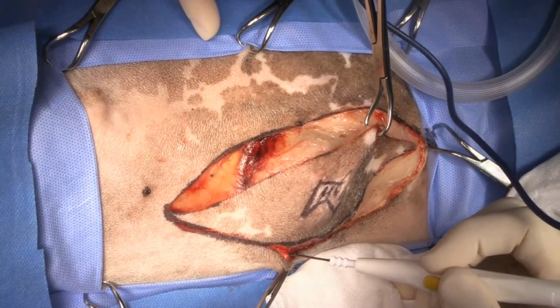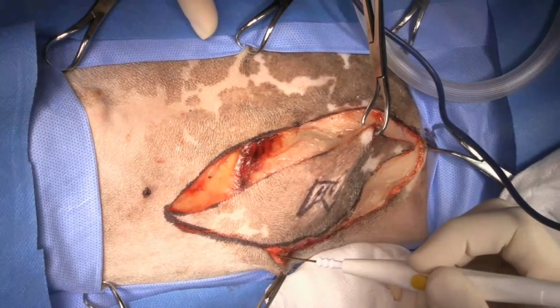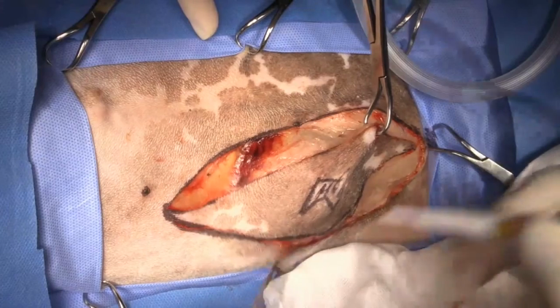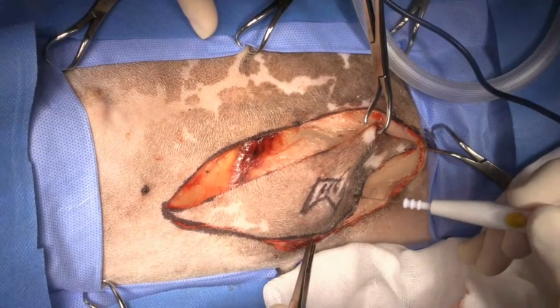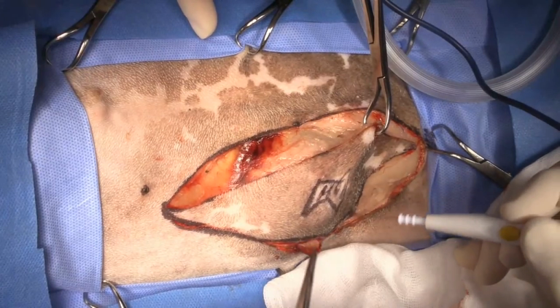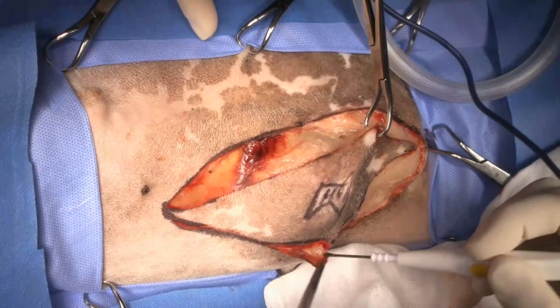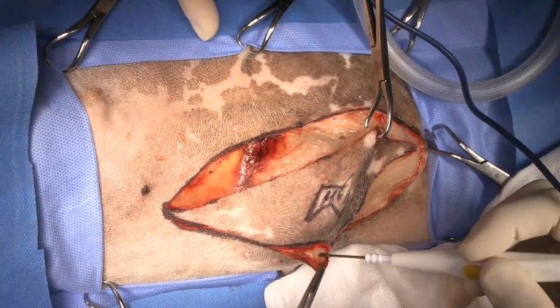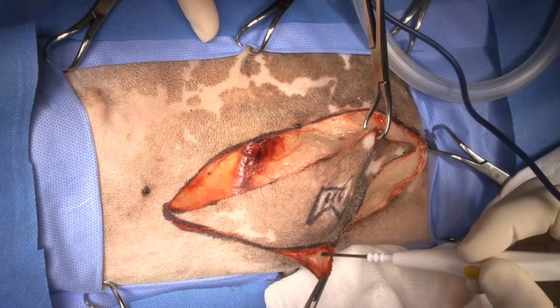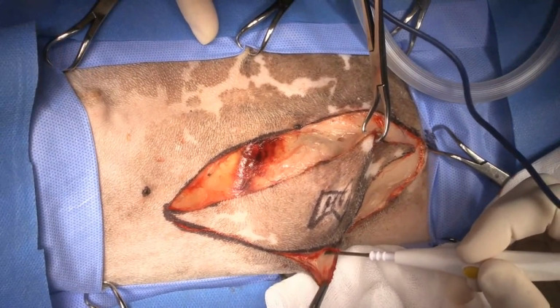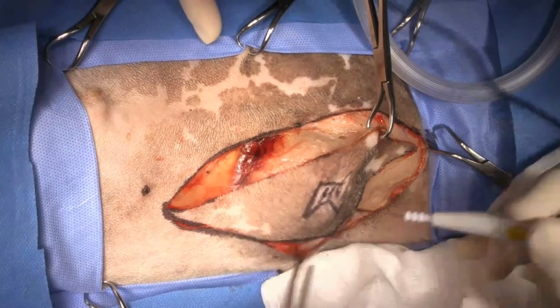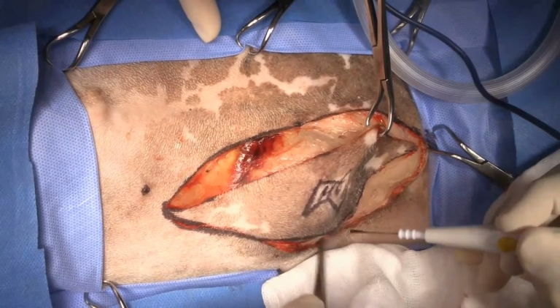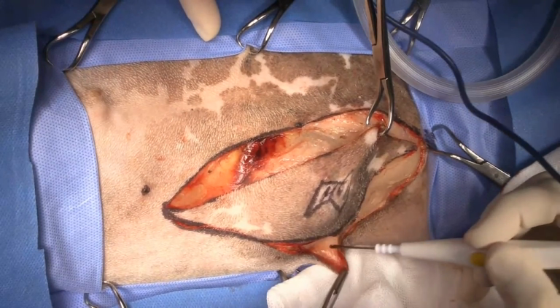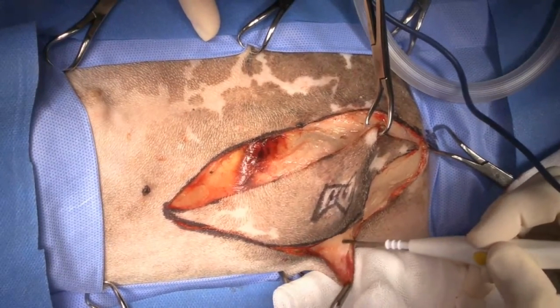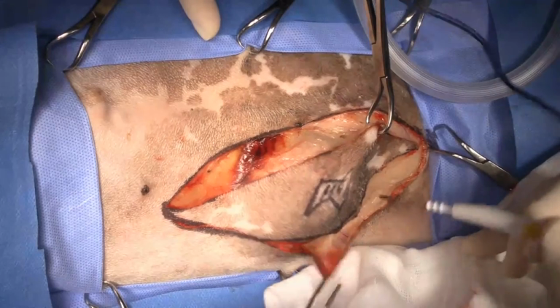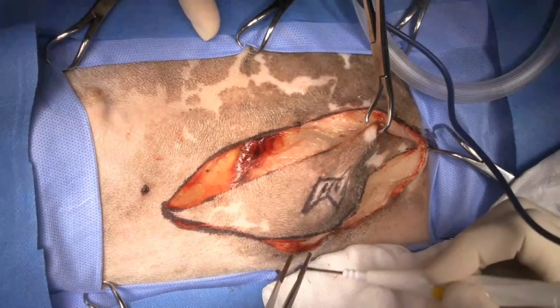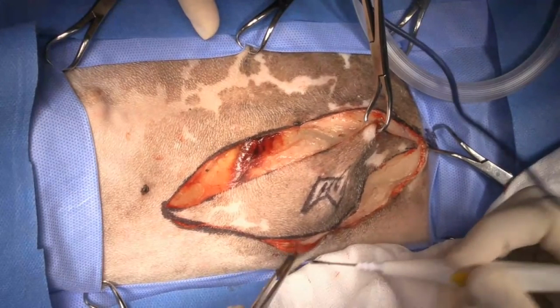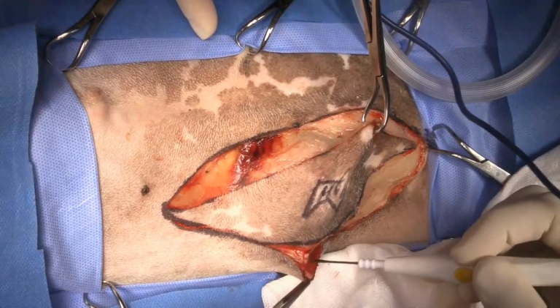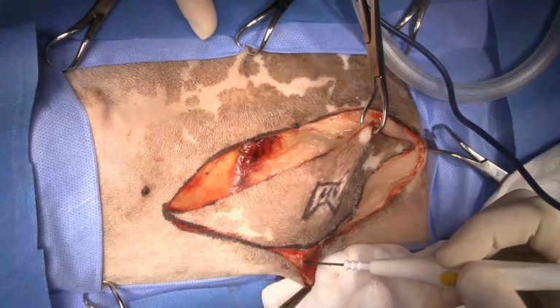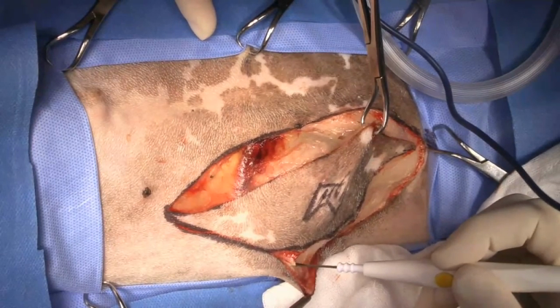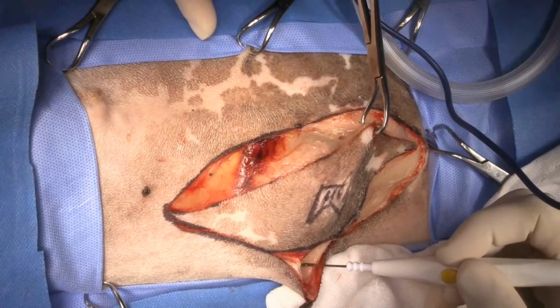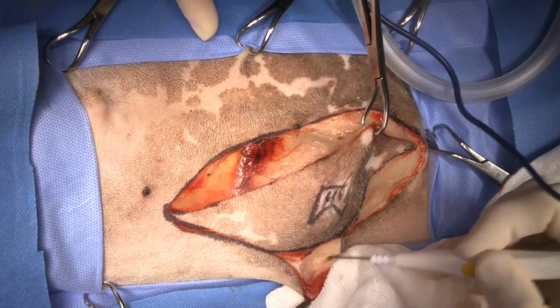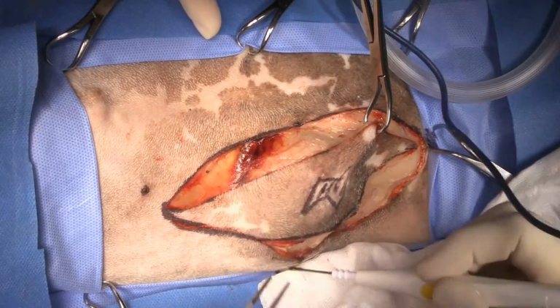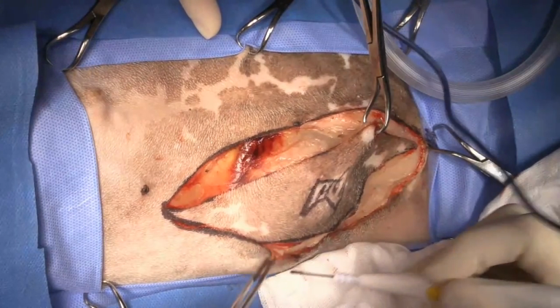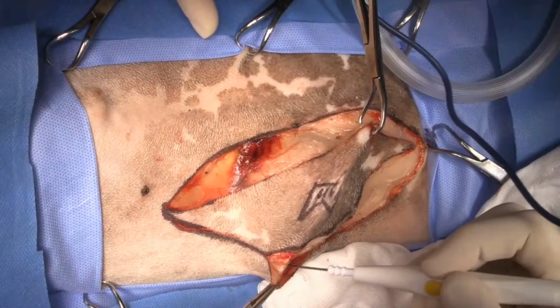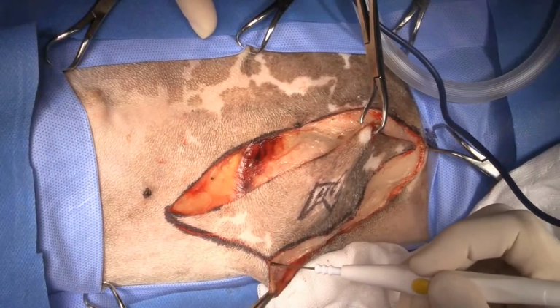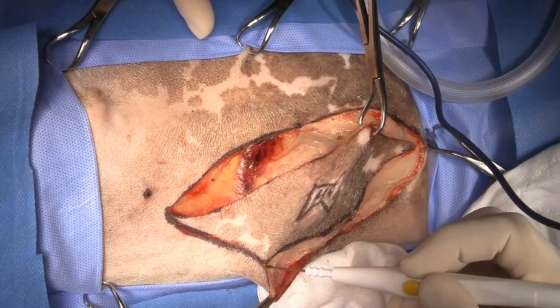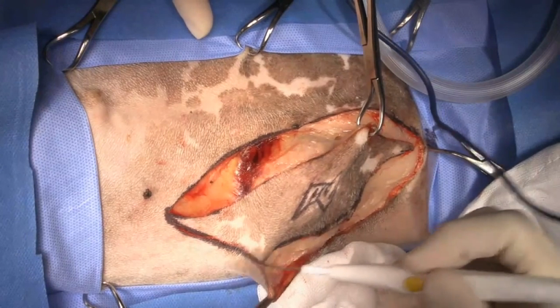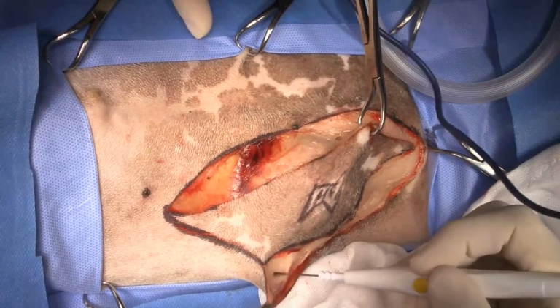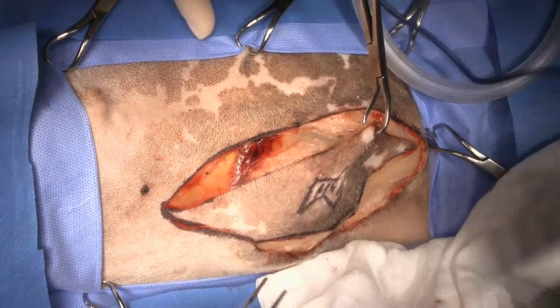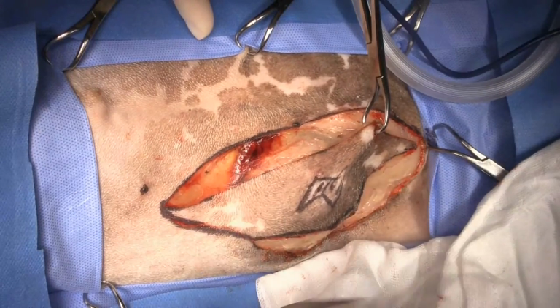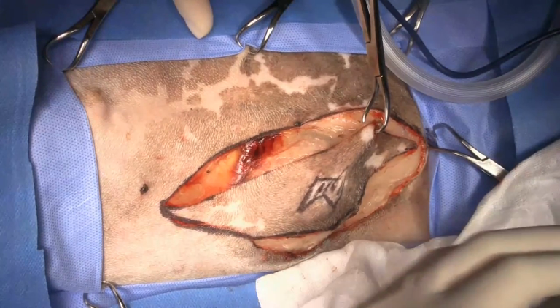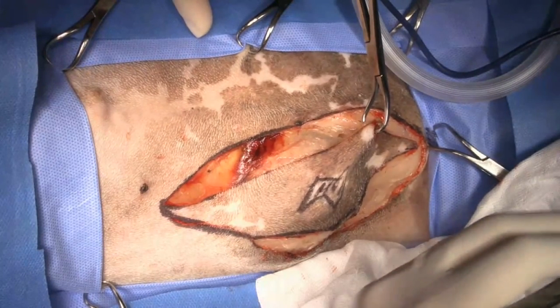I'm able to preserve the skin over it because it's covered by muscle fascia, and that's going to provide a barrier to tumor penetration.